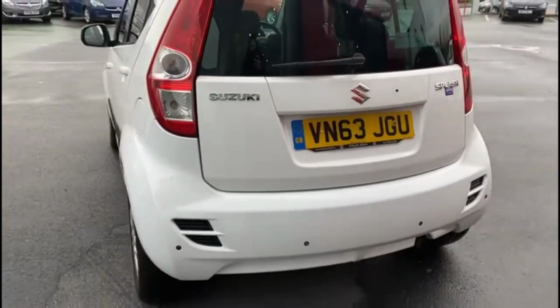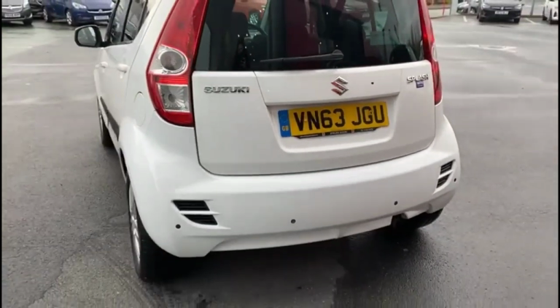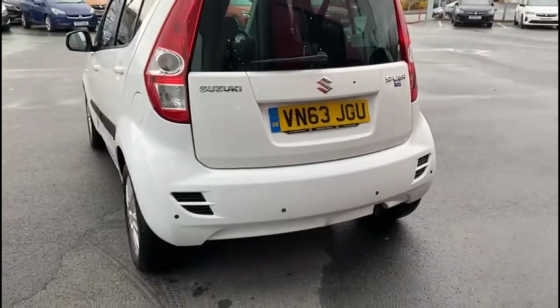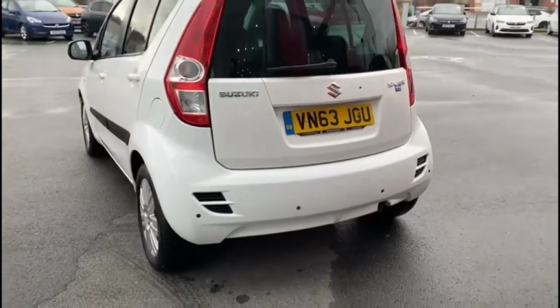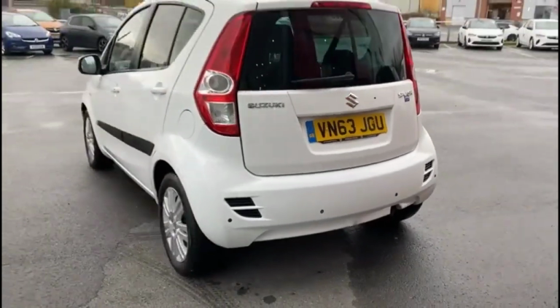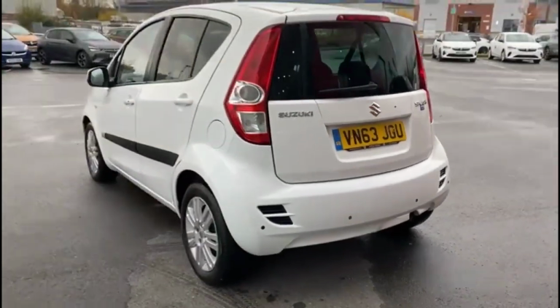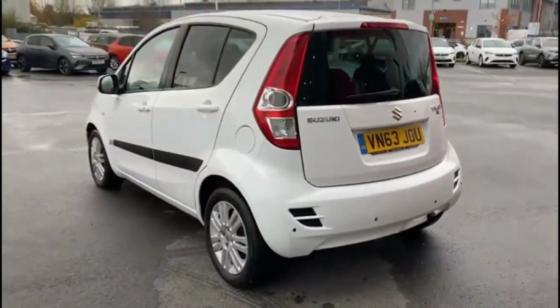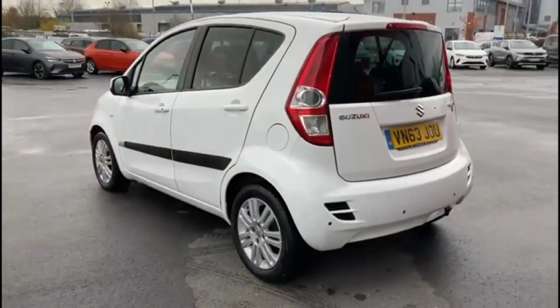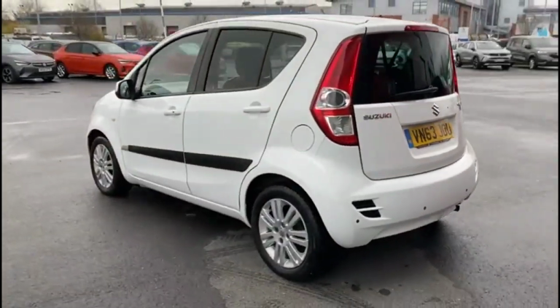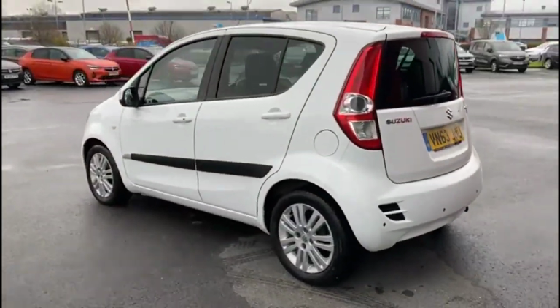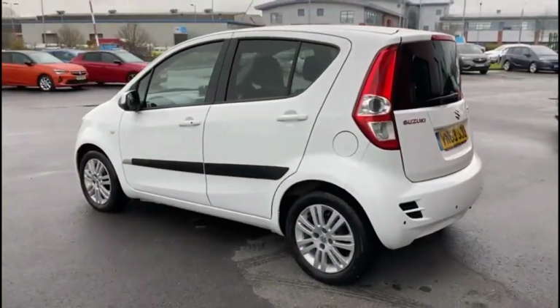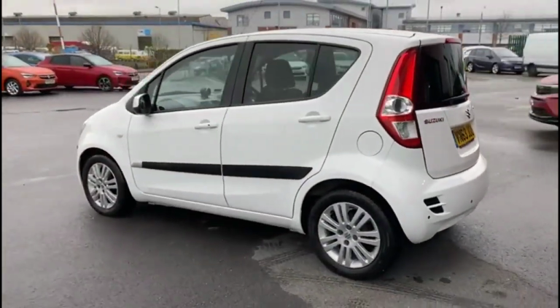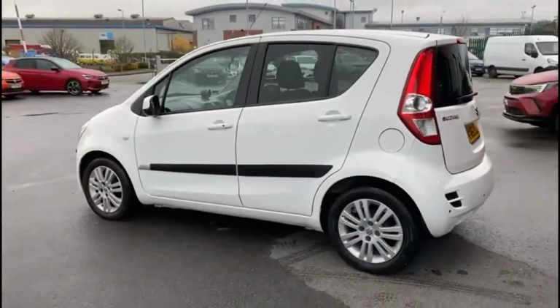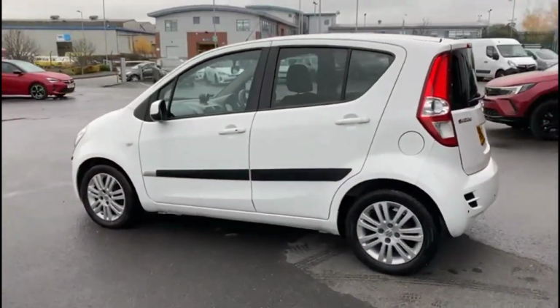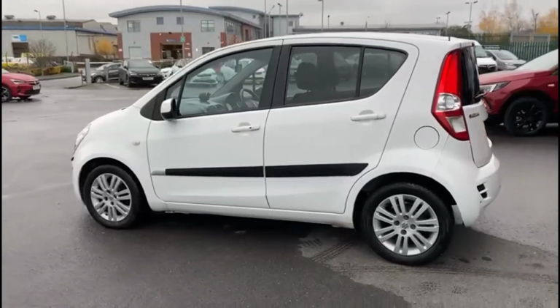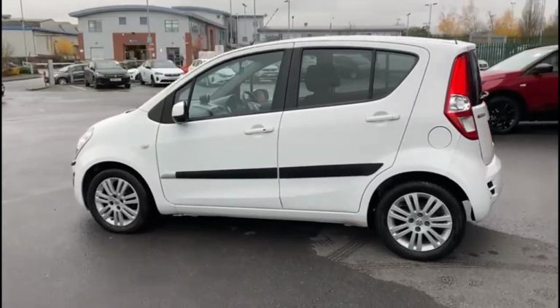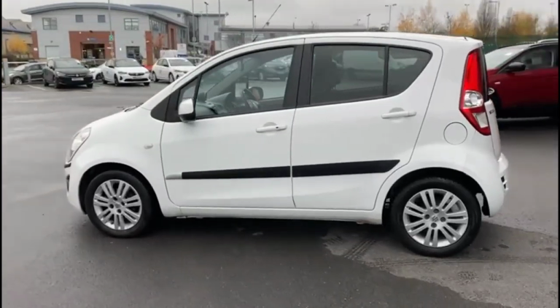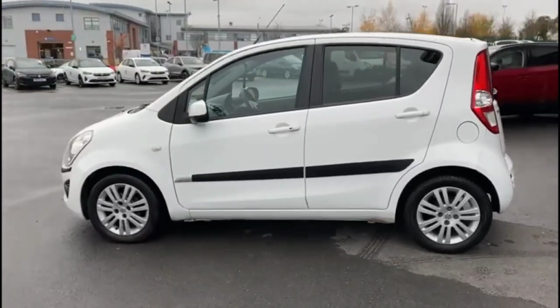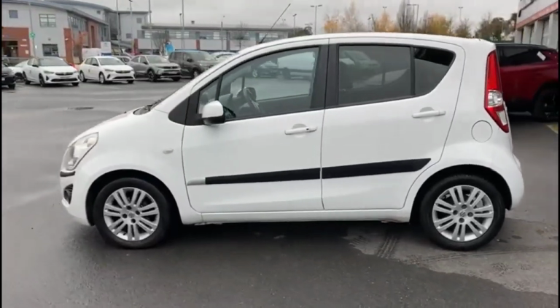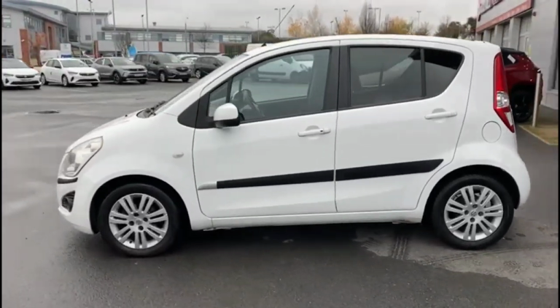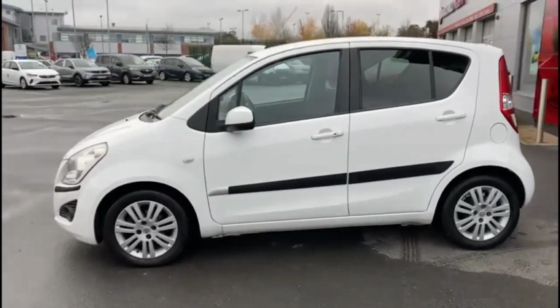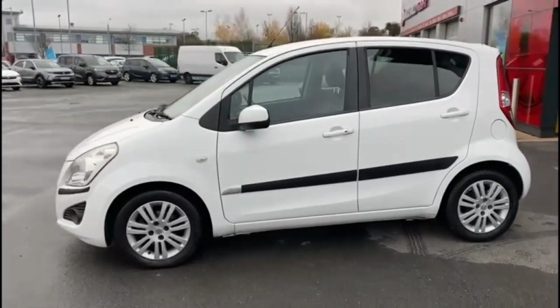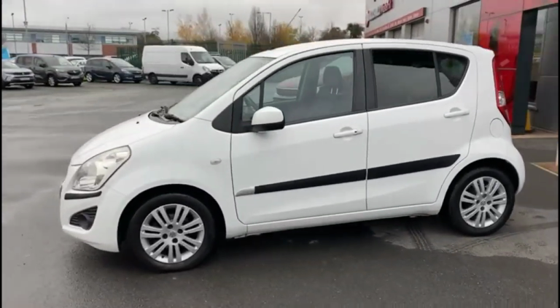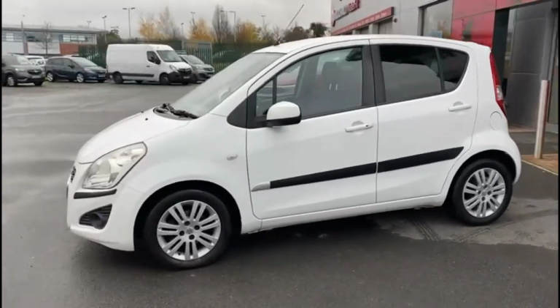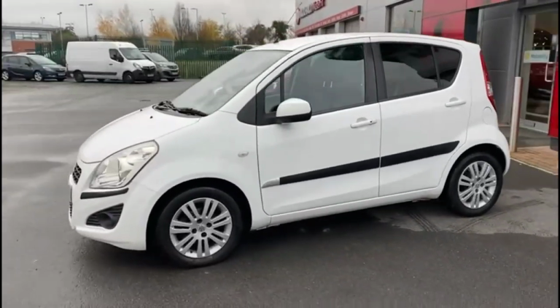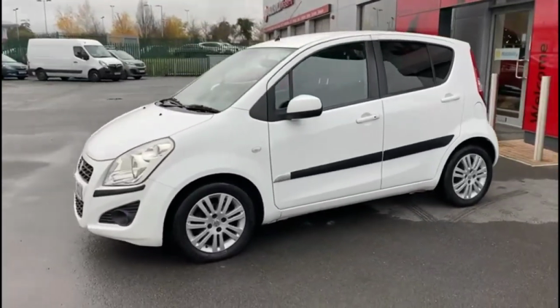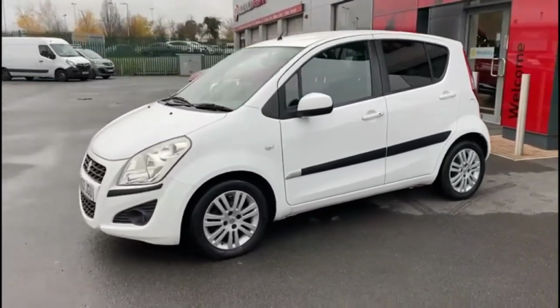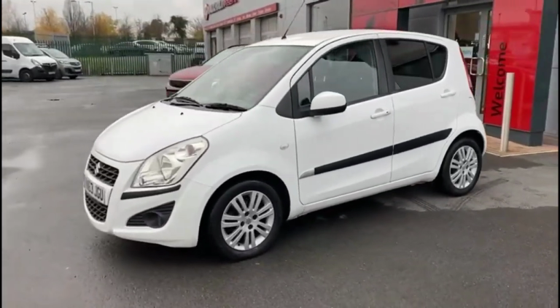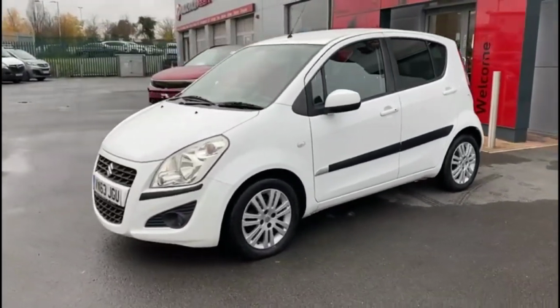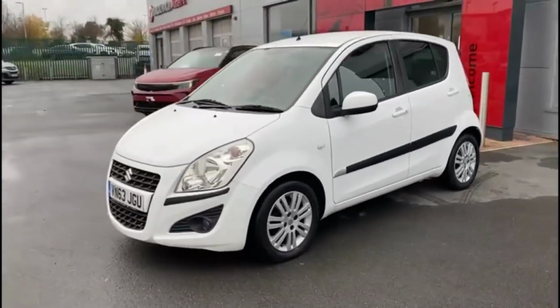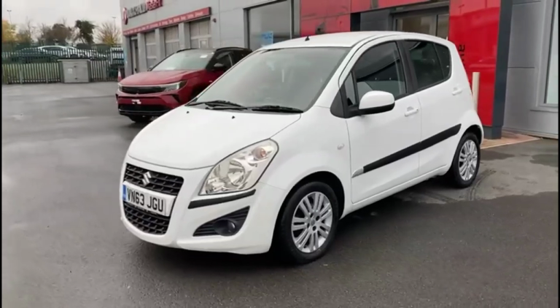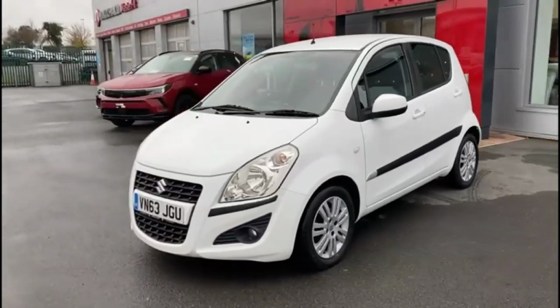As we continue around the vehicle, there's a high-level LED brake light, colour-coded door handles plus colour-coded mirrors, stylish 15-inch alloy wheels, and front fog lights.